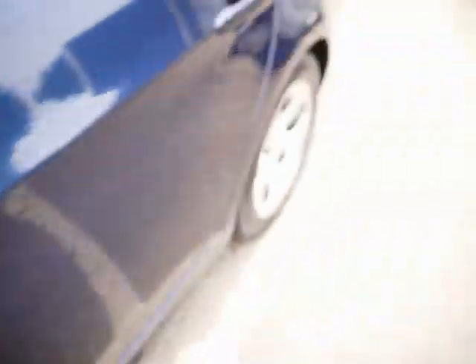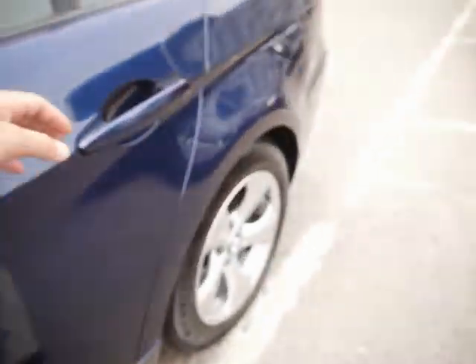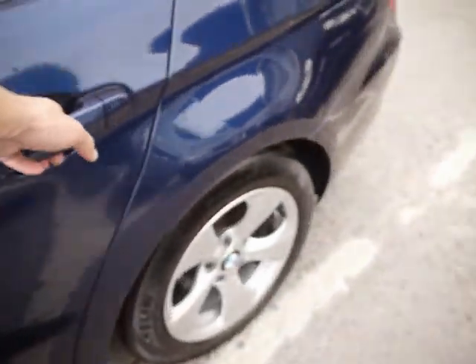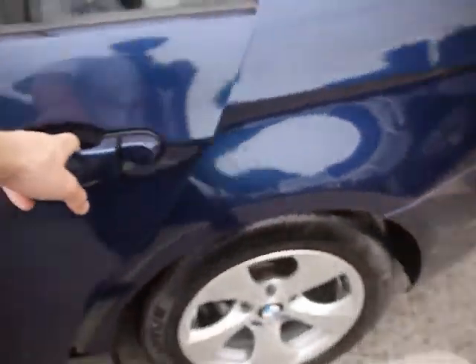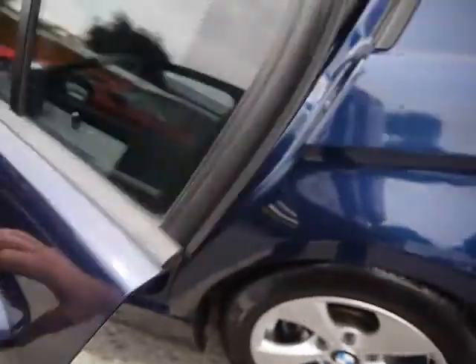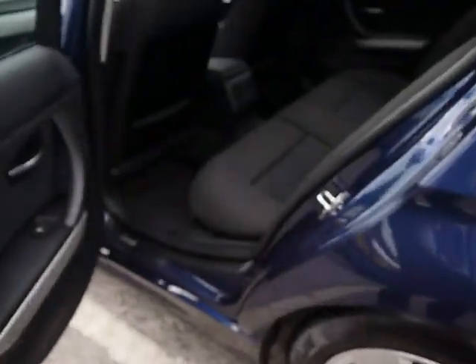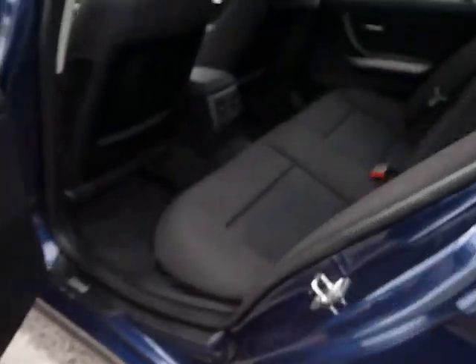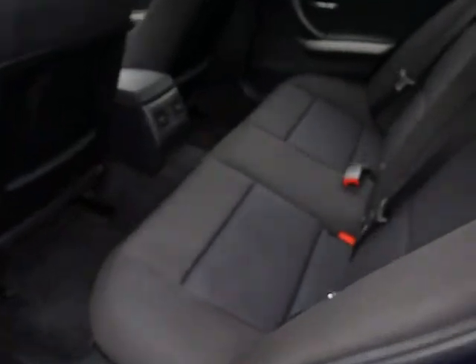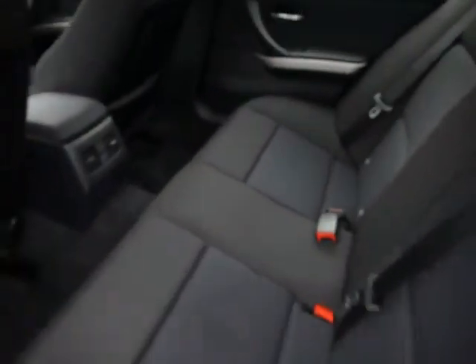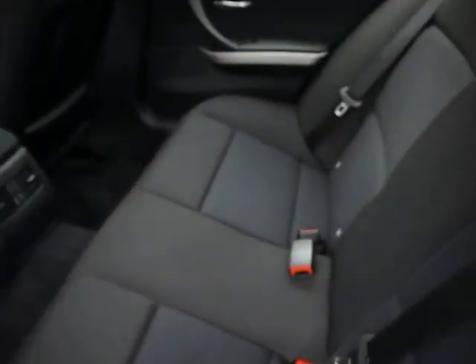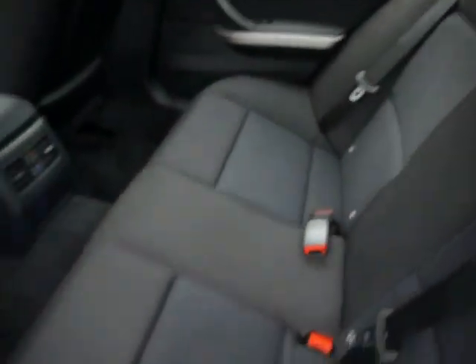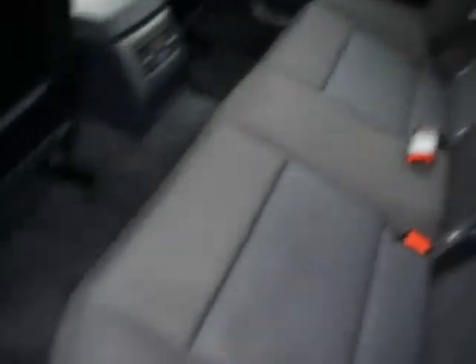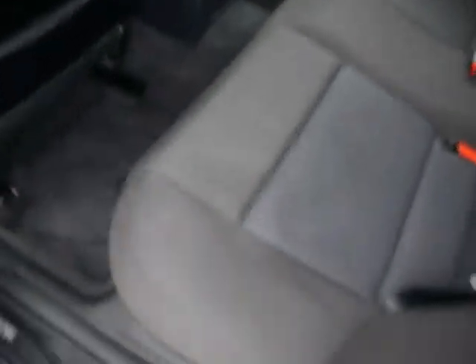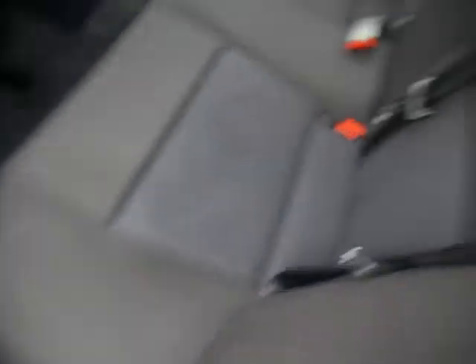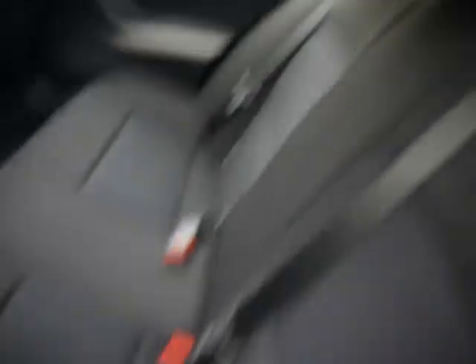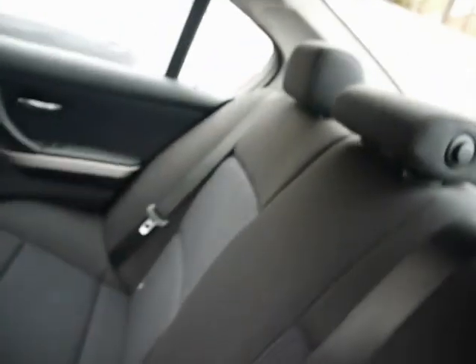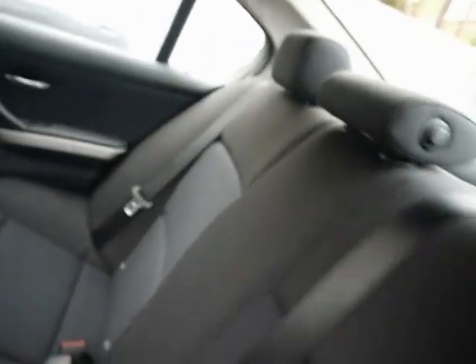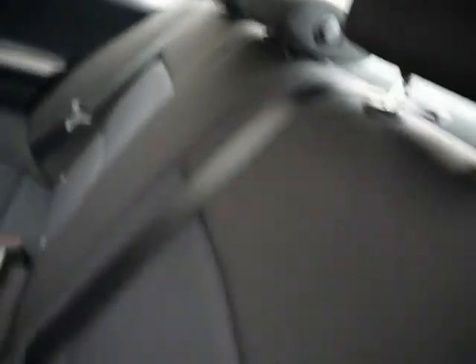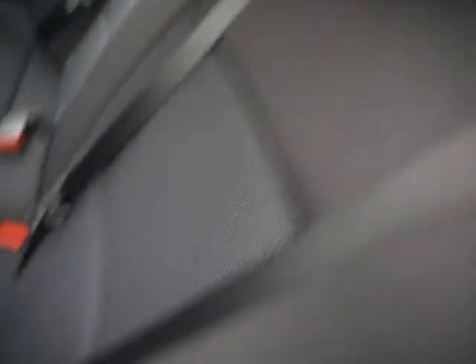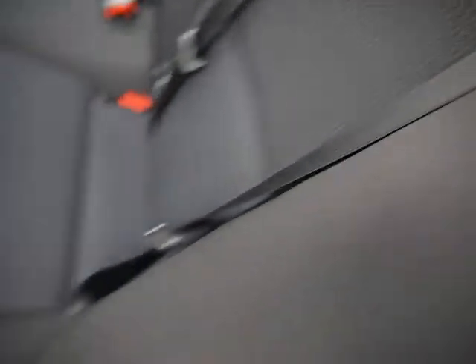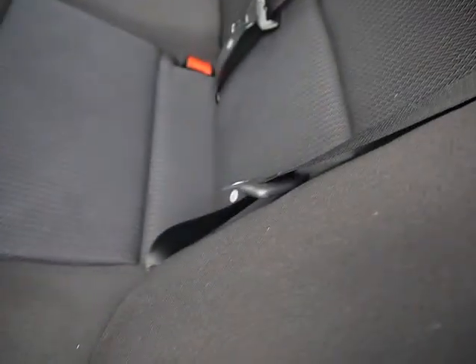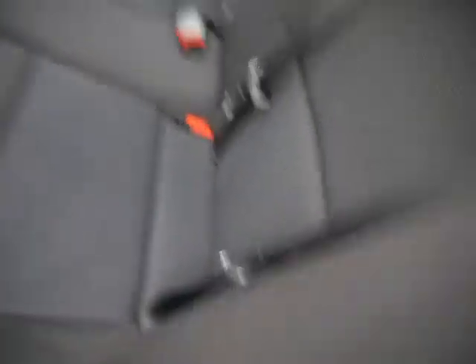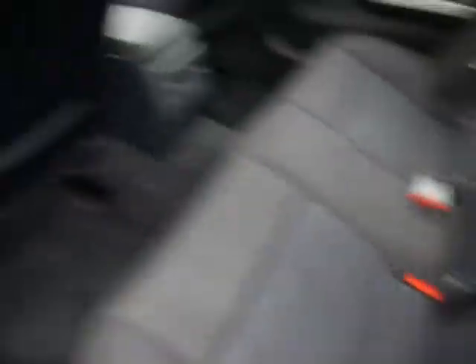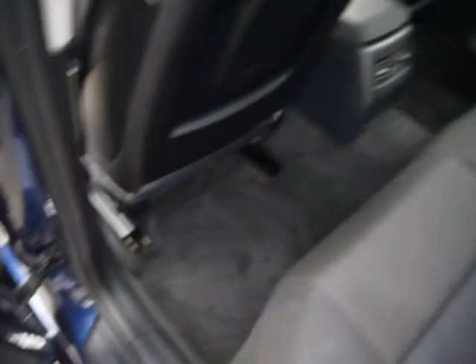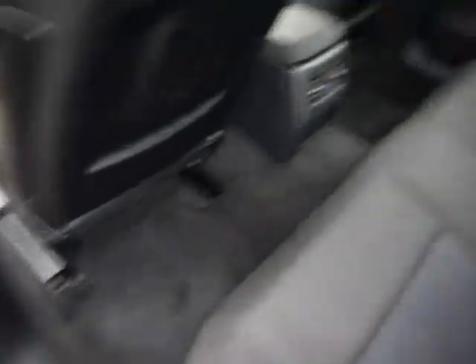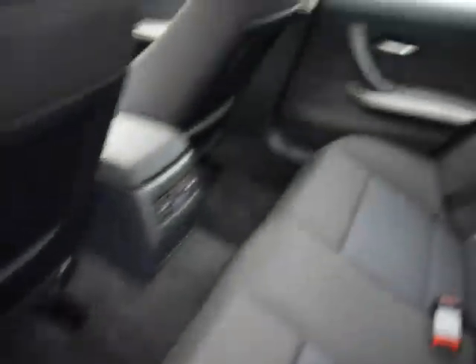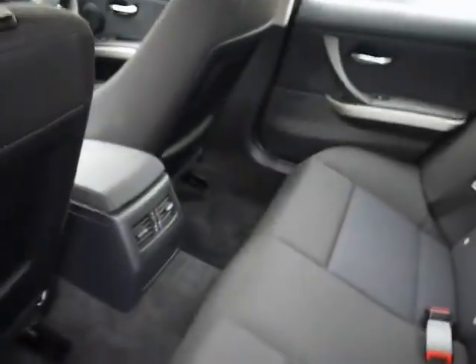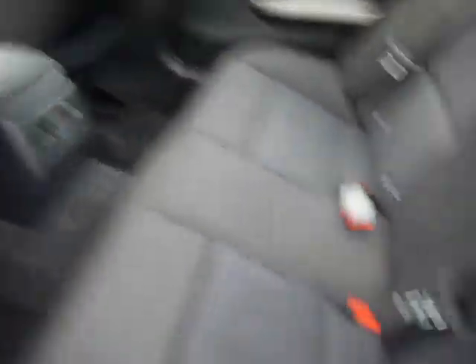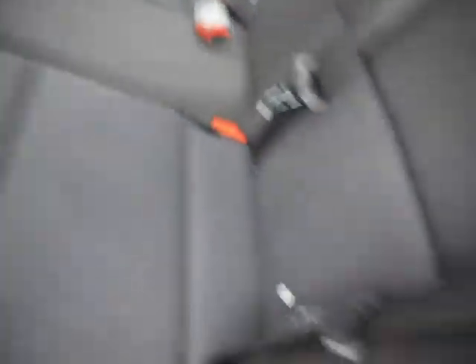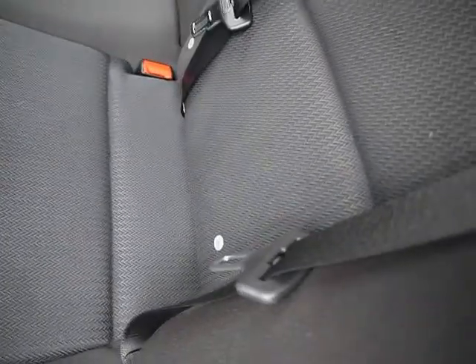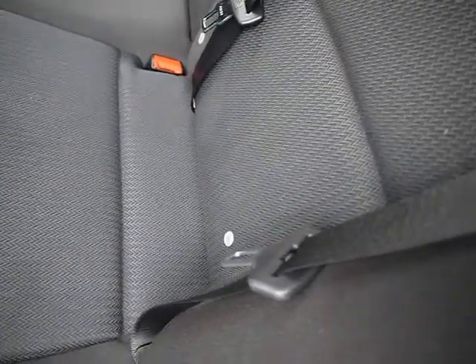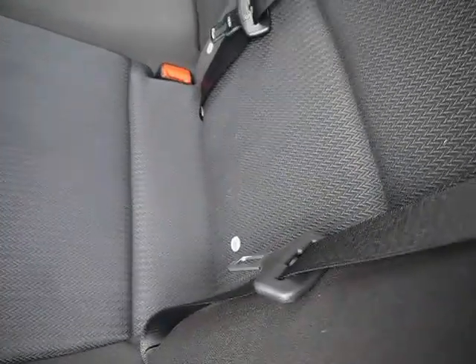Then in the back of the vehicle, matching rear bench, three individual rear seat belts, plenty of leg room, and ISOFIX as well.